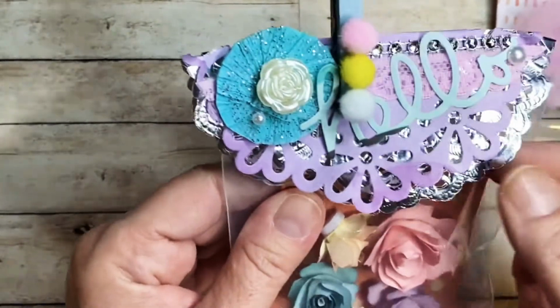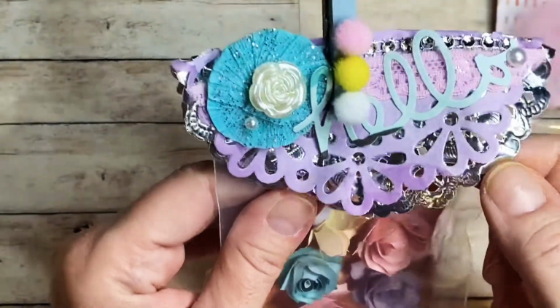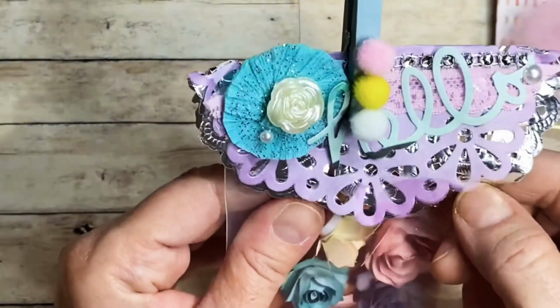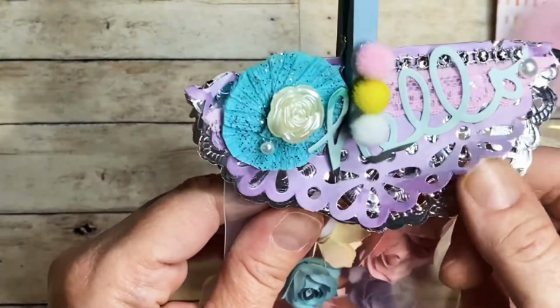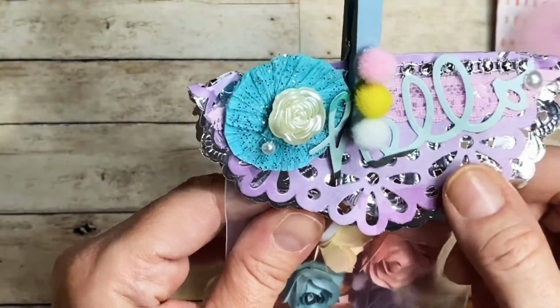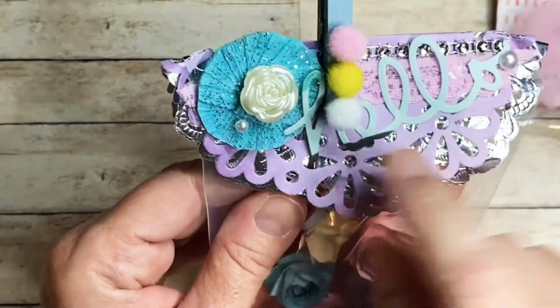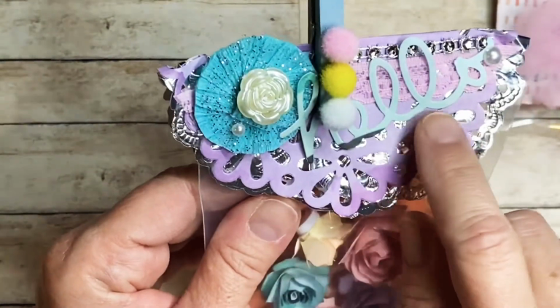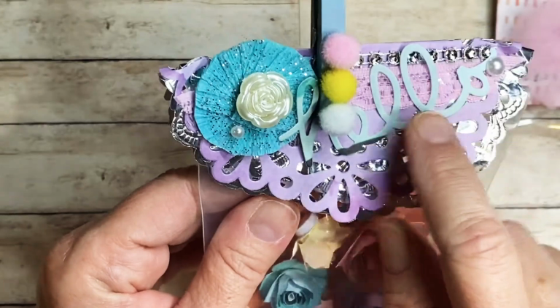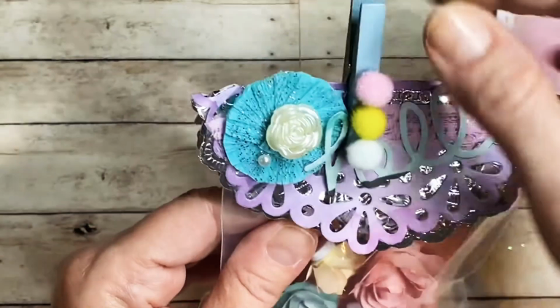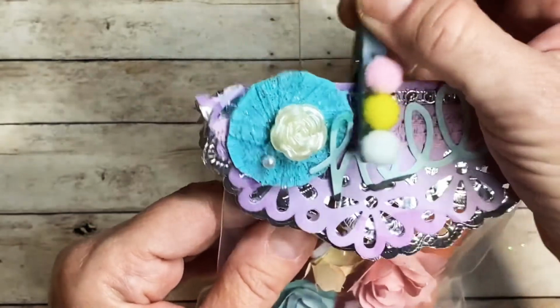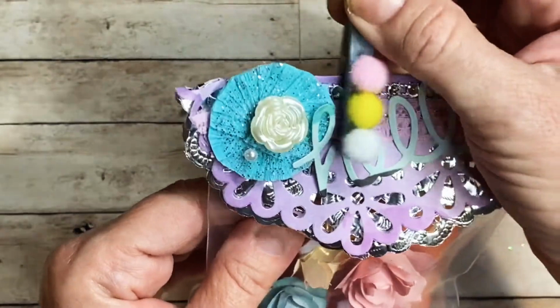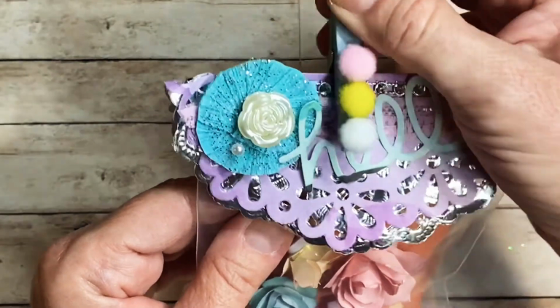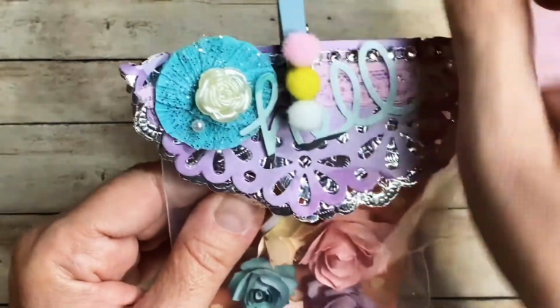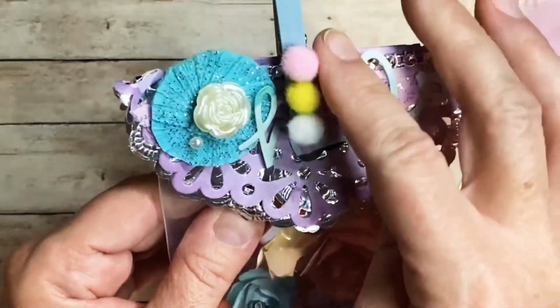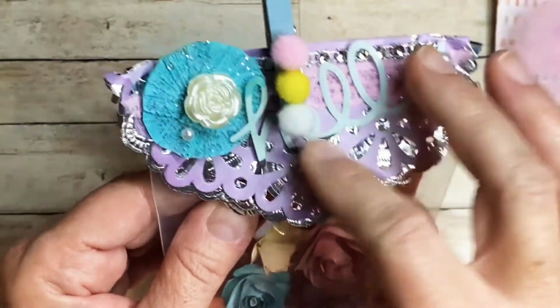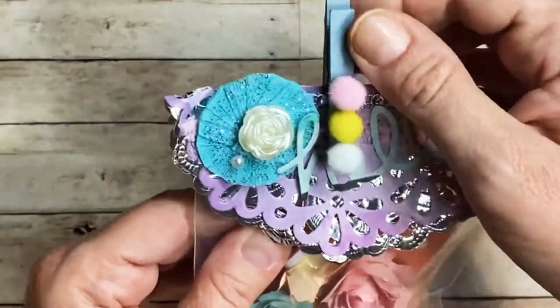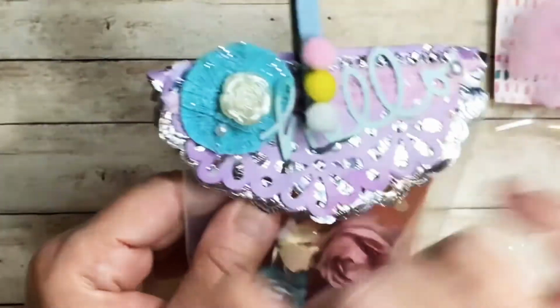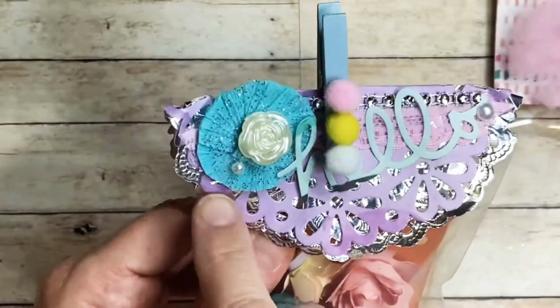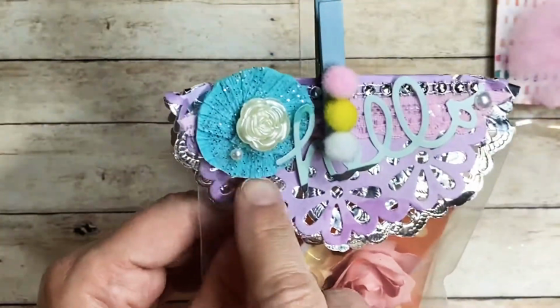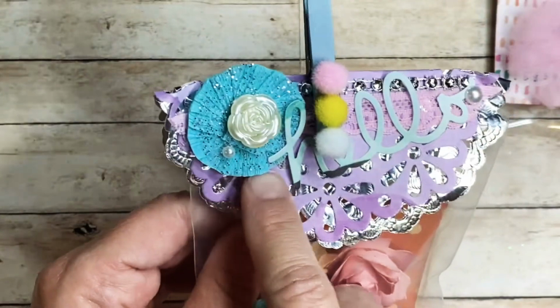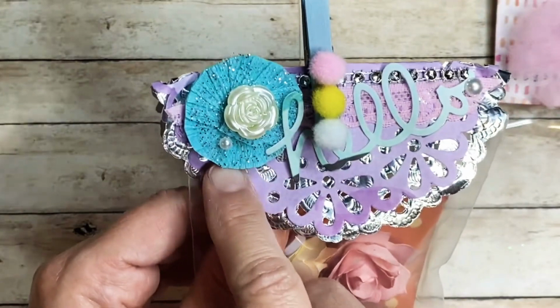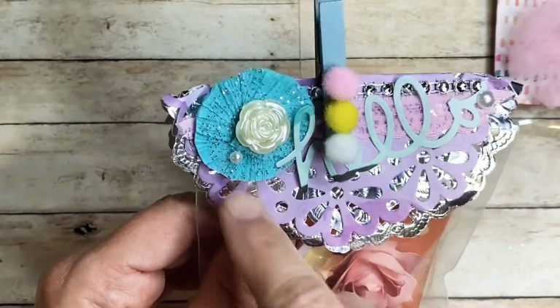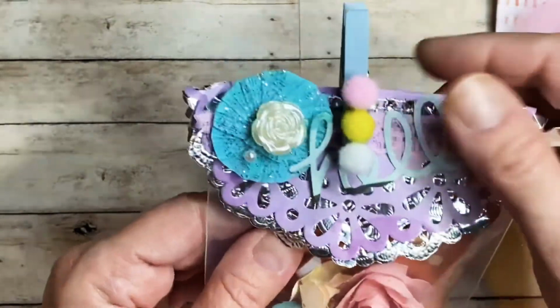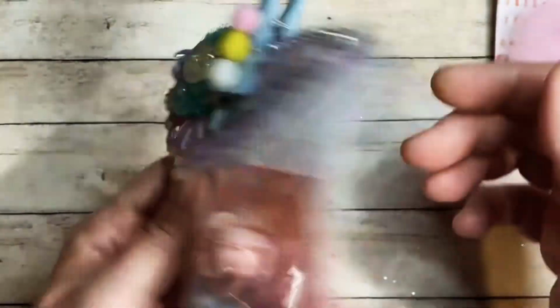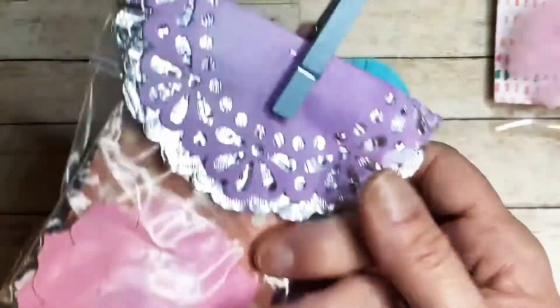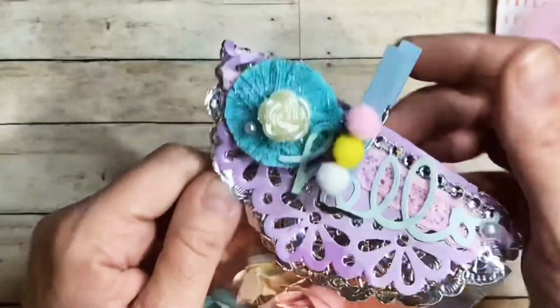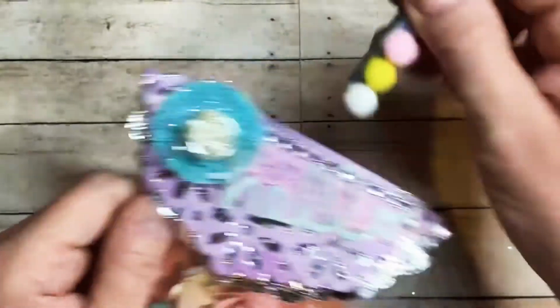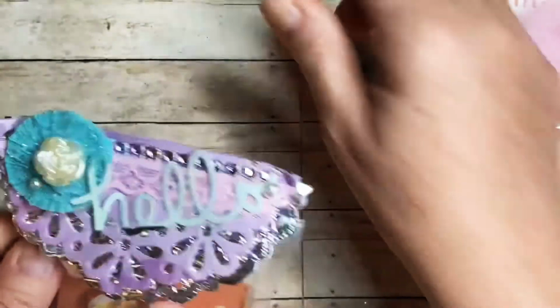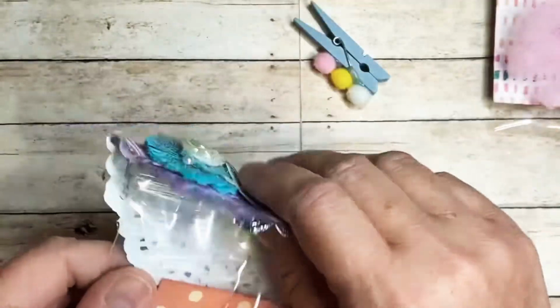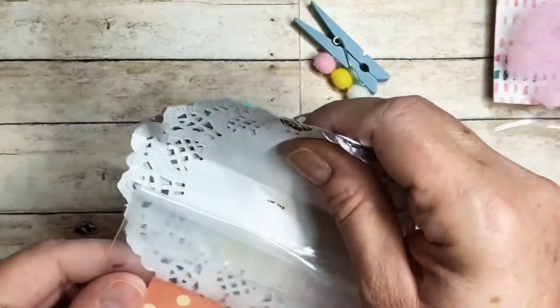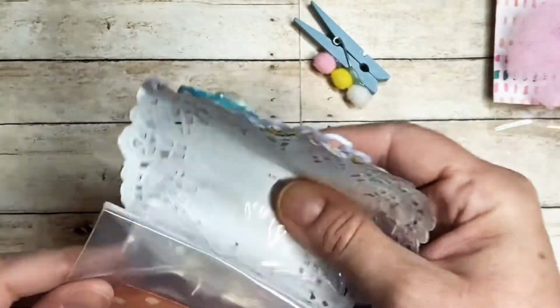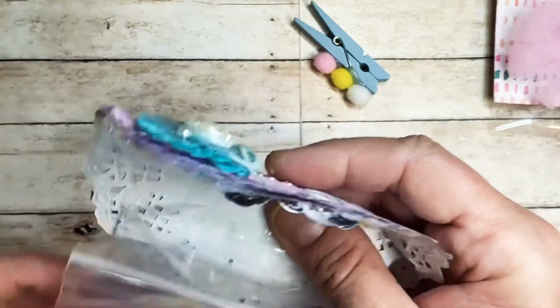On this bag she has a beautiful bag topper — she's got these doilies and then the word 'hello.' She's got this beautiful peg with some pom-poms on it and then this Cricut paper rosette, it's so pretty. She made it so we can just take it off like that — fantastic.